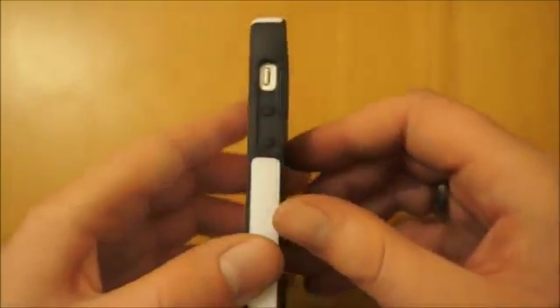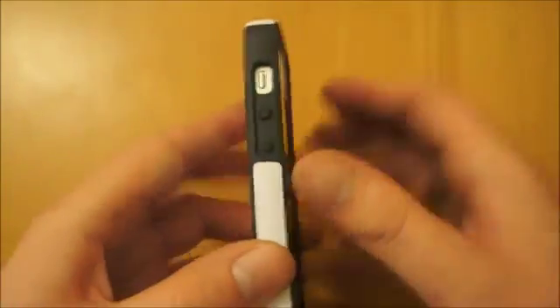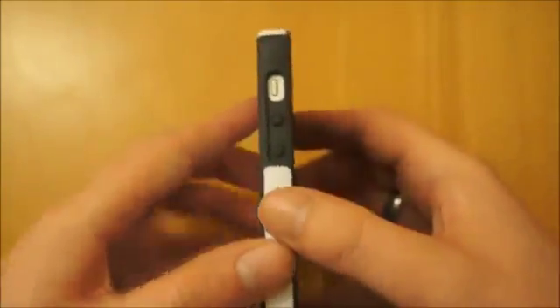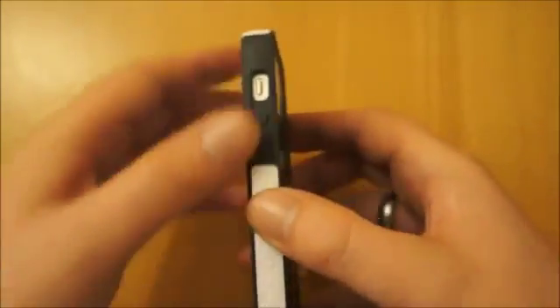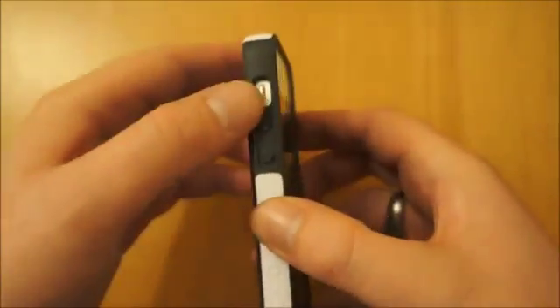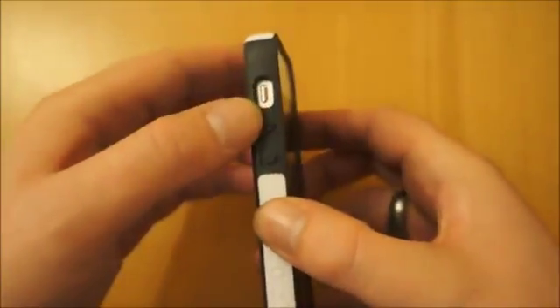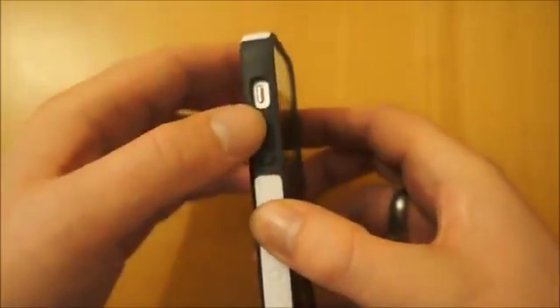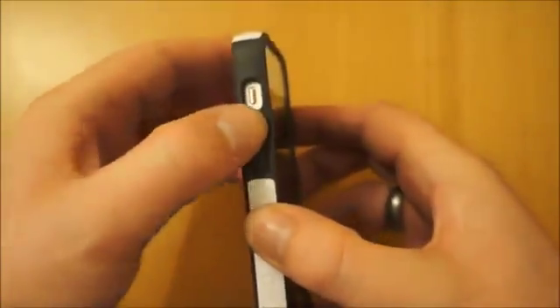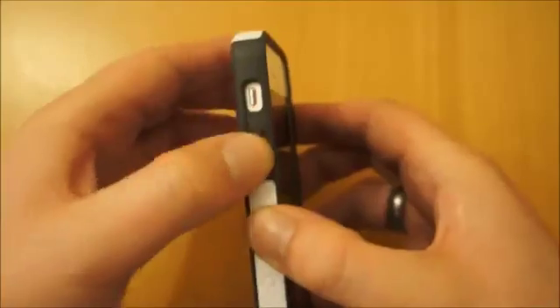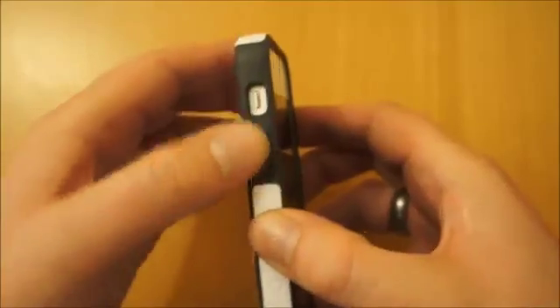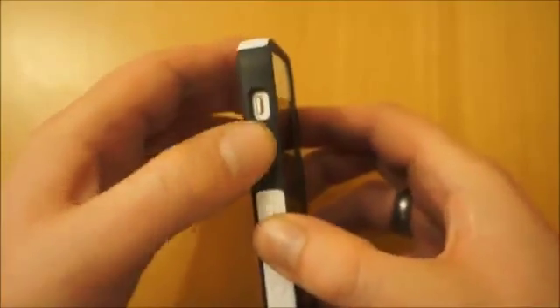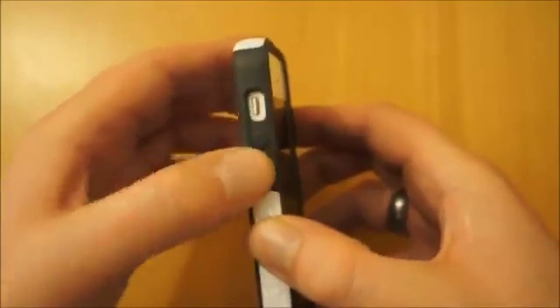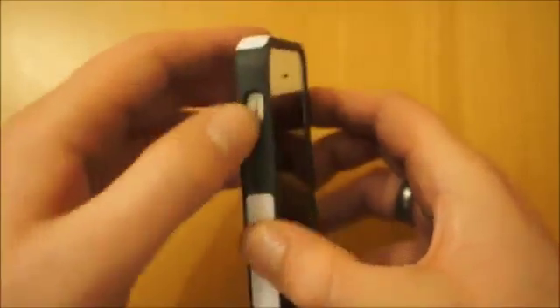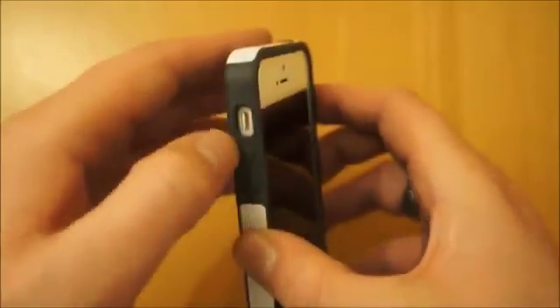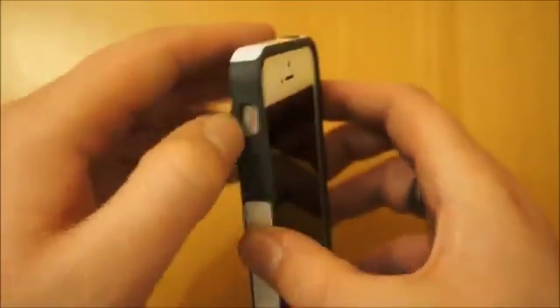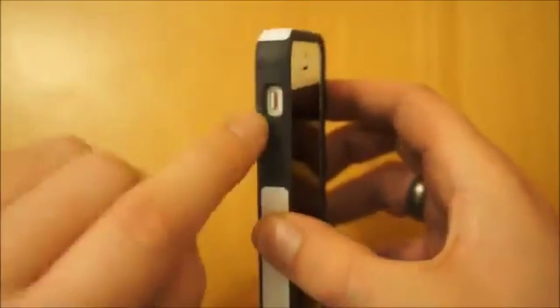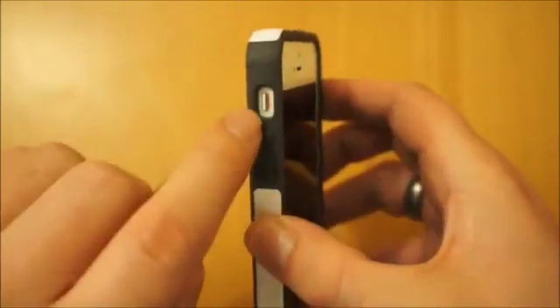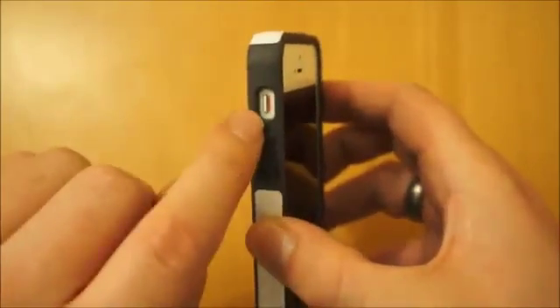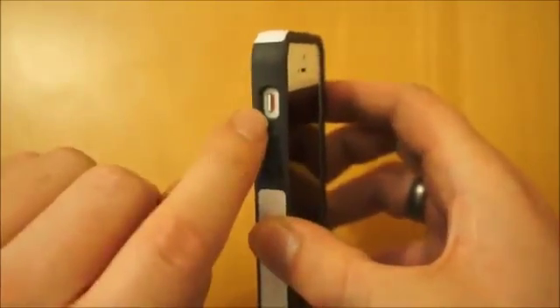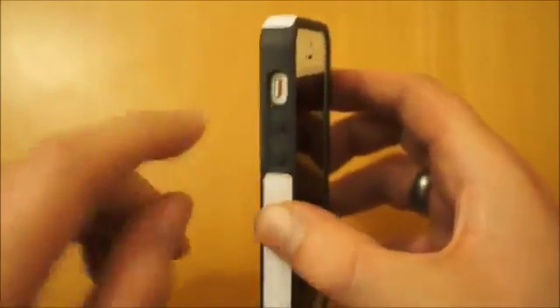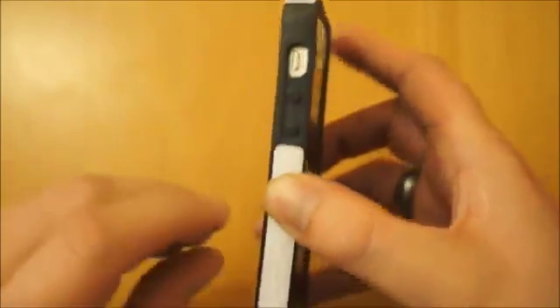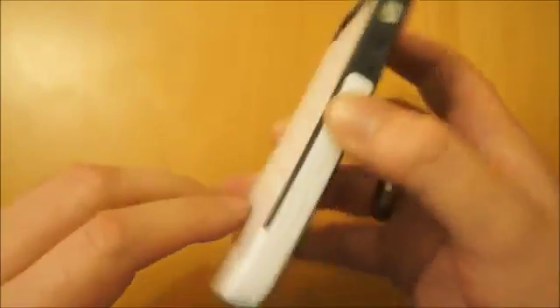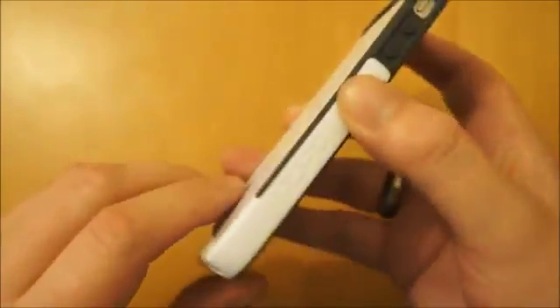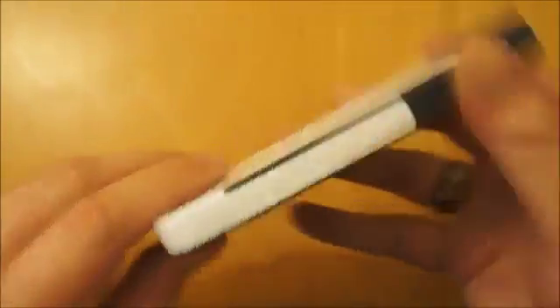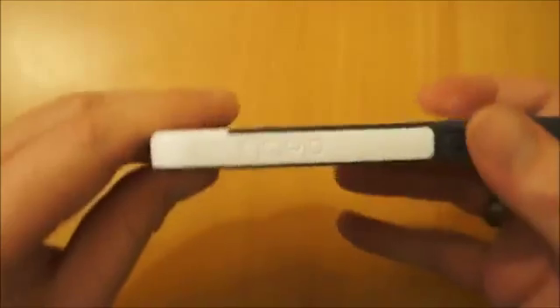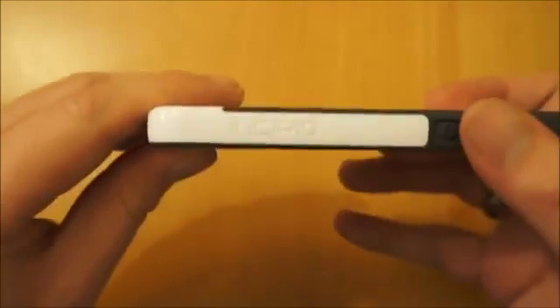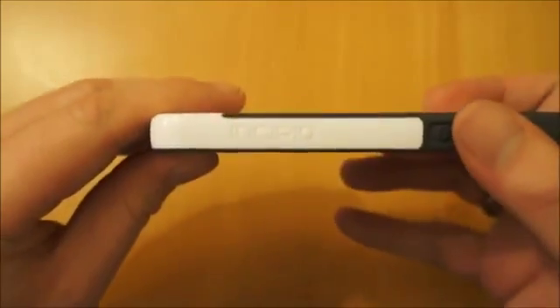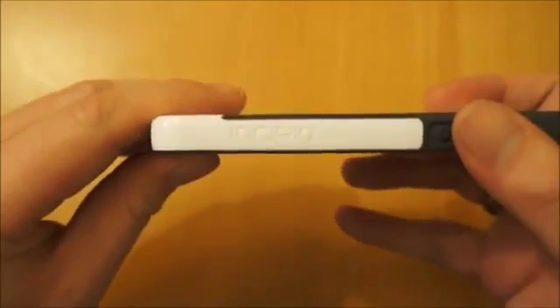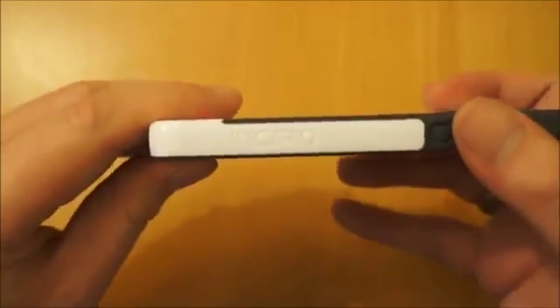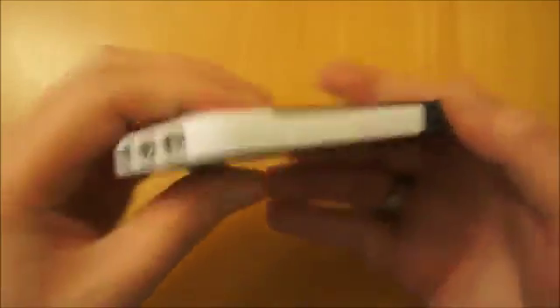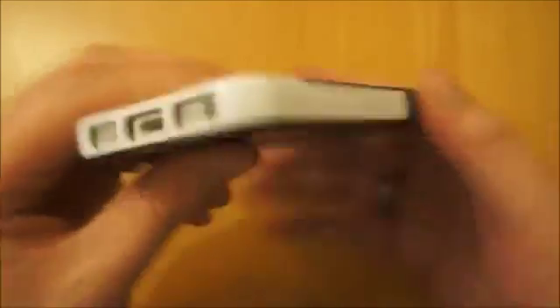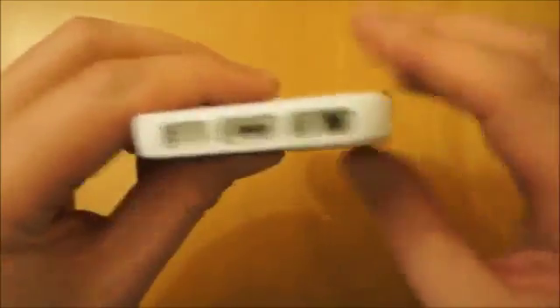That rubberized part runs down the side, which leads us to the volume up and down buttons. It feels really nice to press and the access to the silent switch is nice and easy. You've got the Incipio branding on the side there.